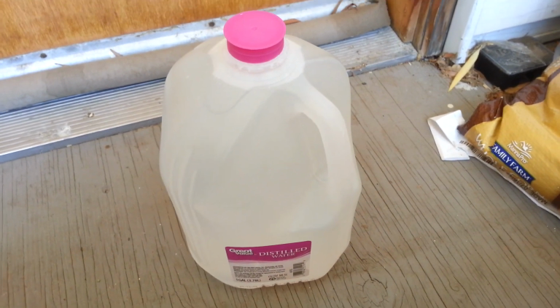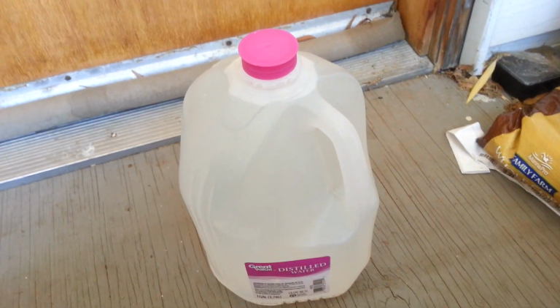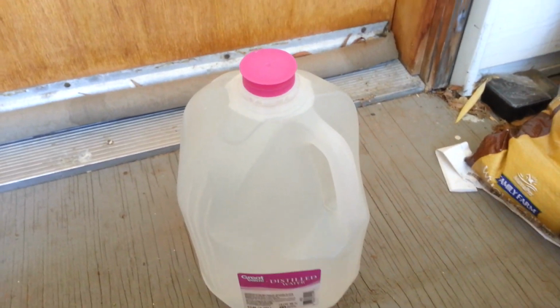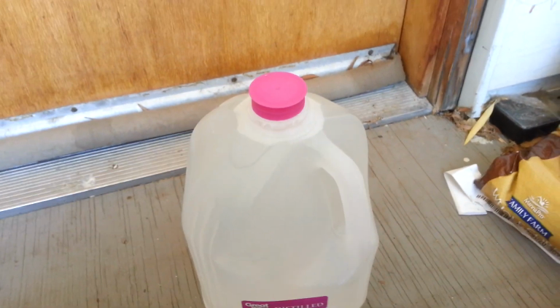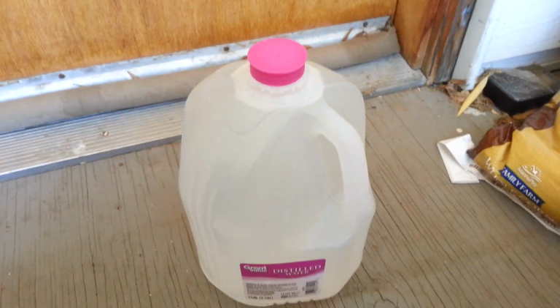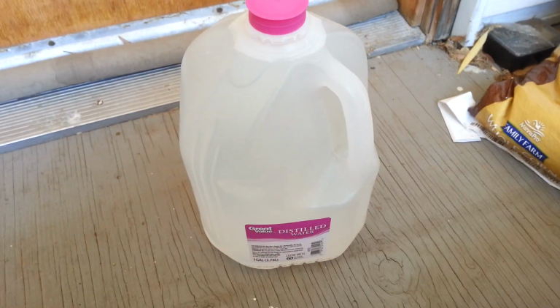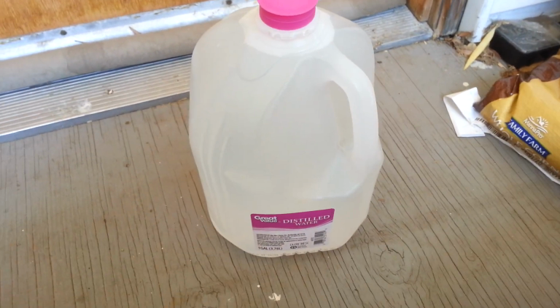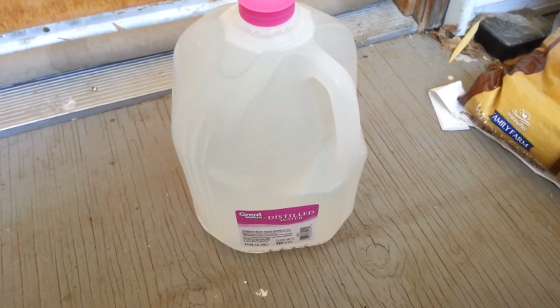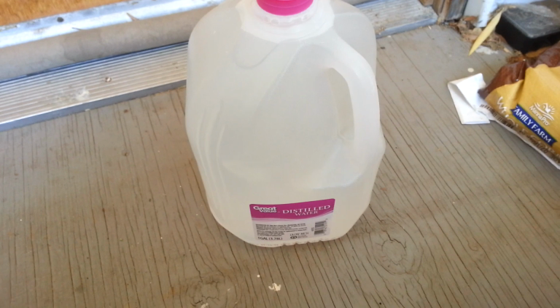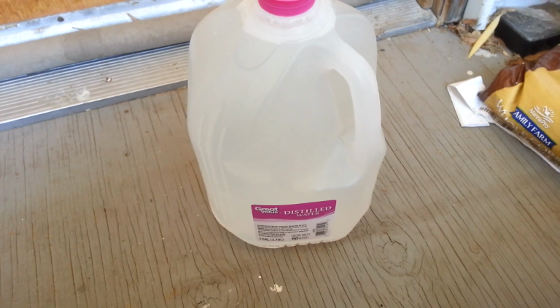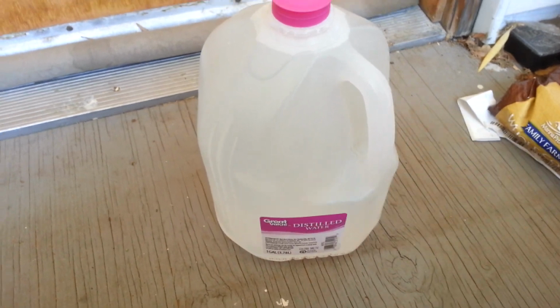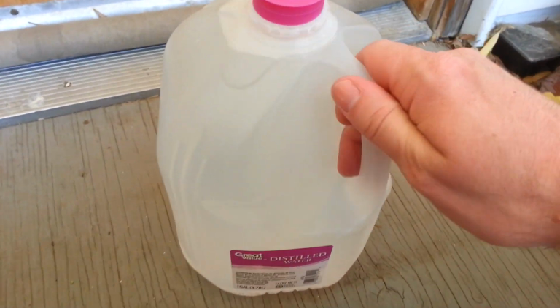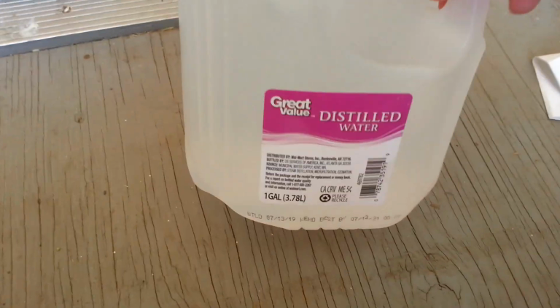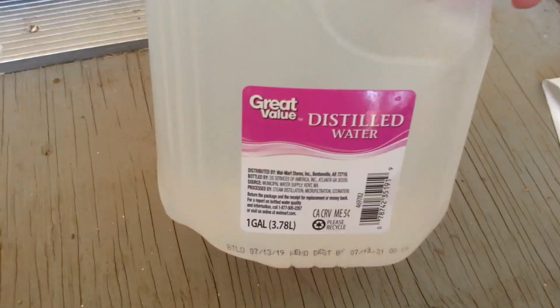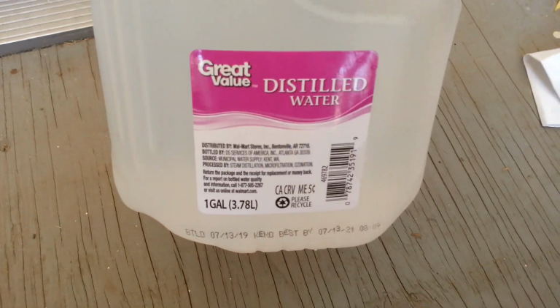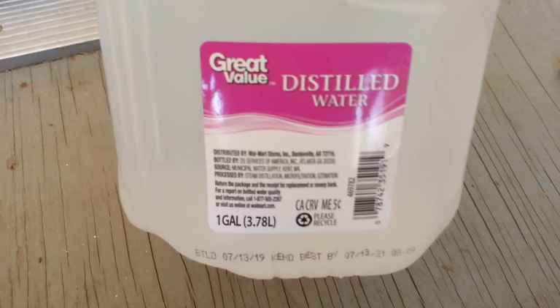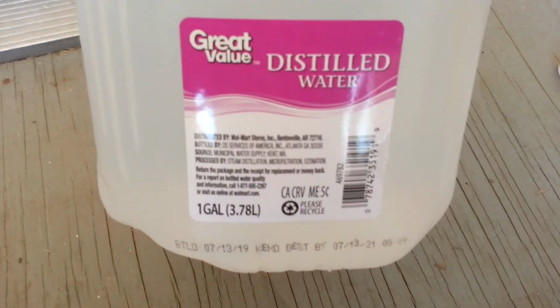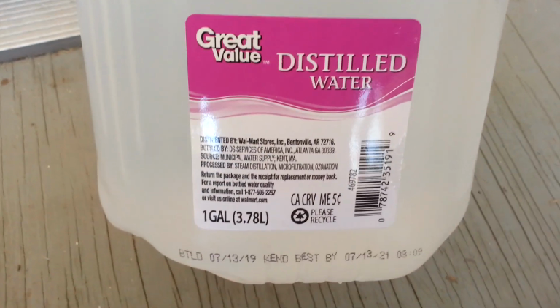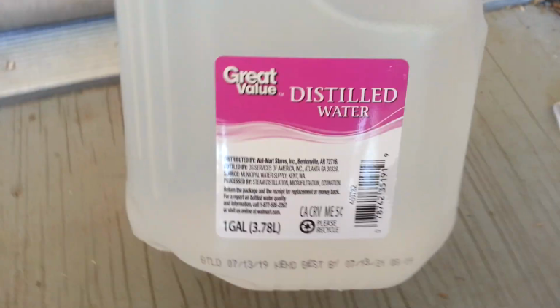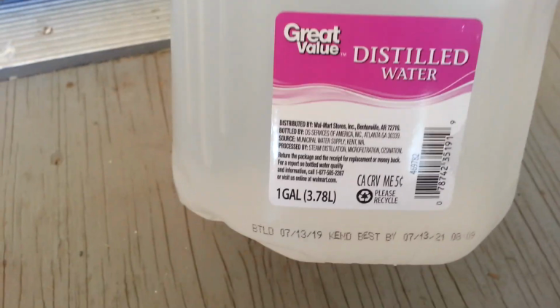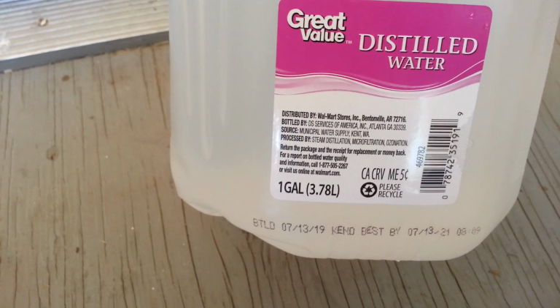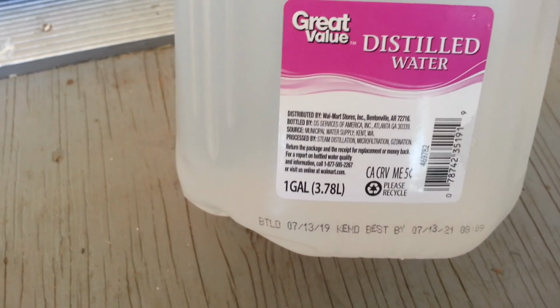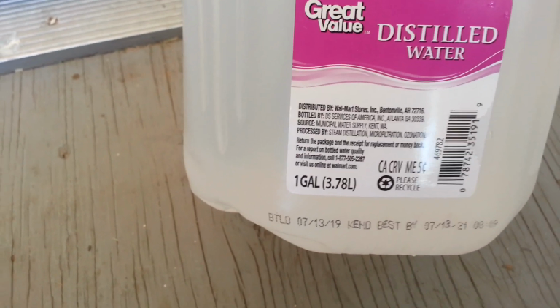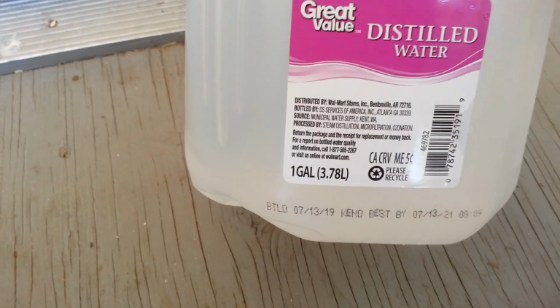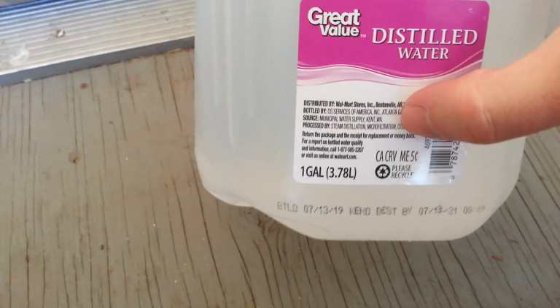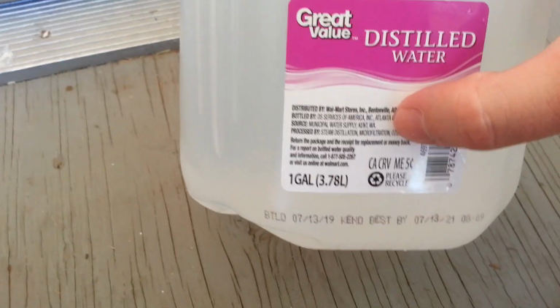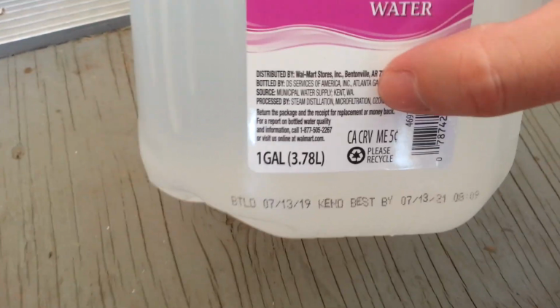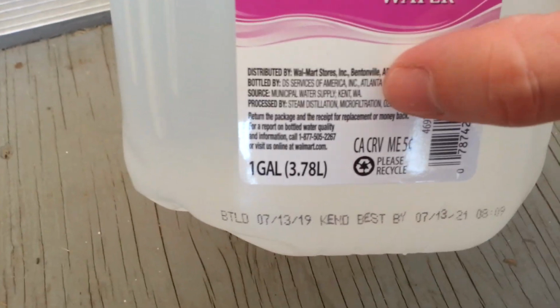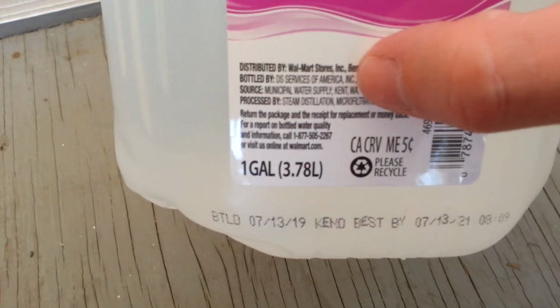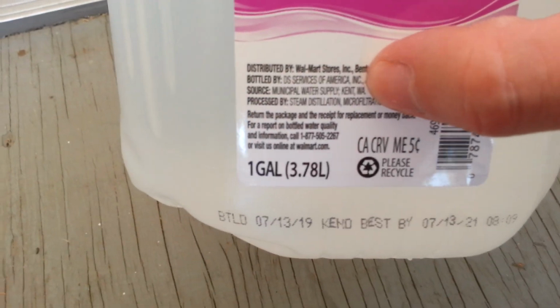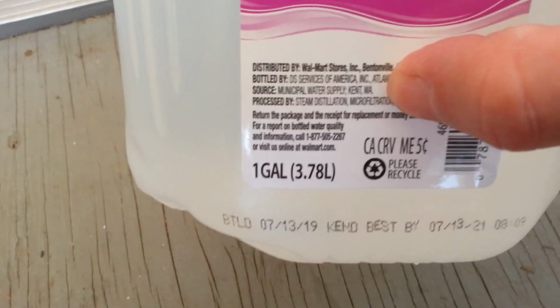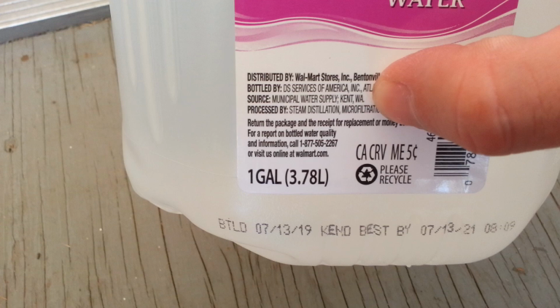I just want to do a quick little video. I was always wondering how pure Walmart distilled water was. I think these come from different places in the country — this one is from Kent, Washington.